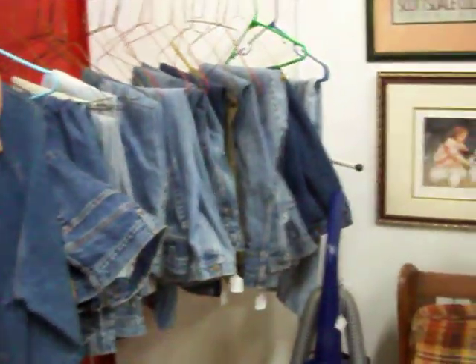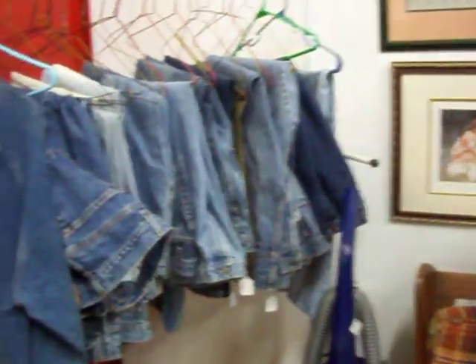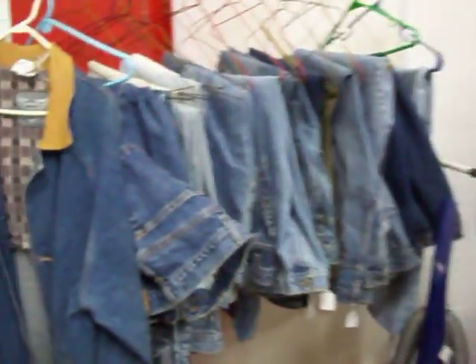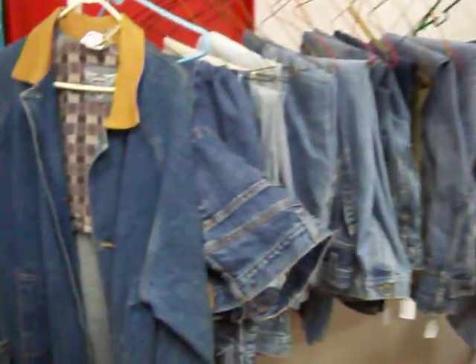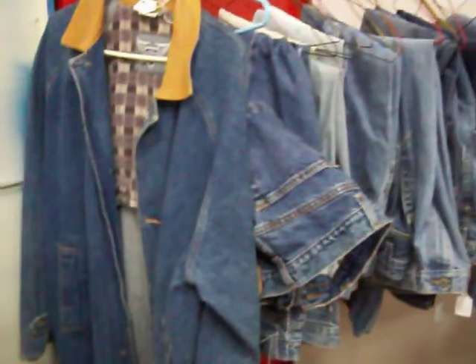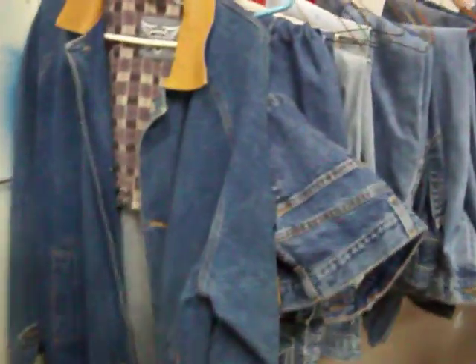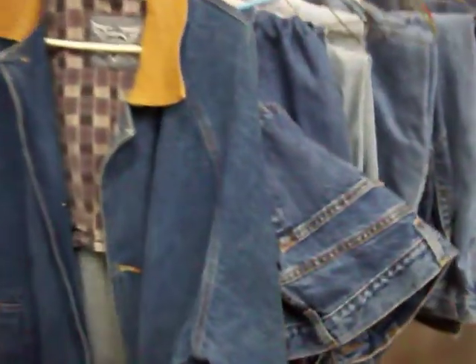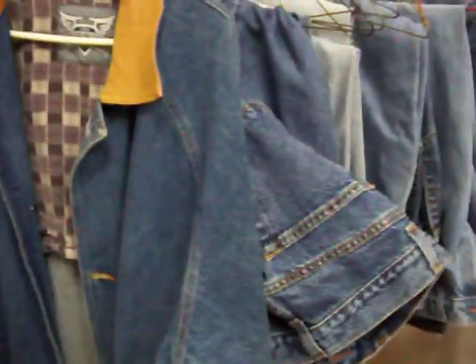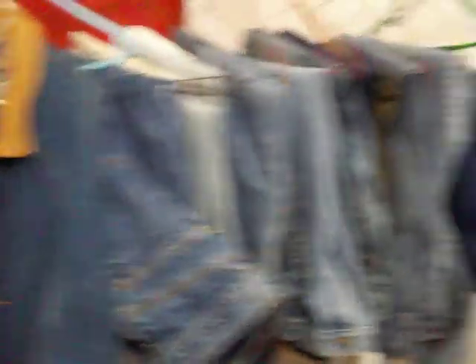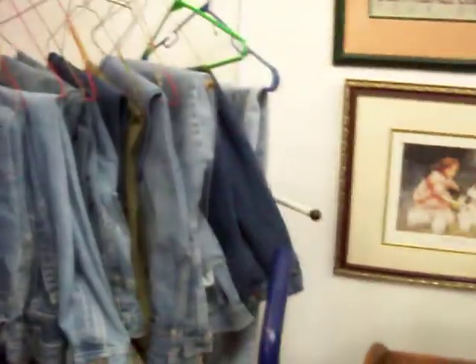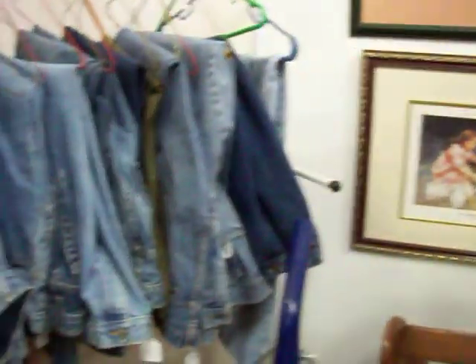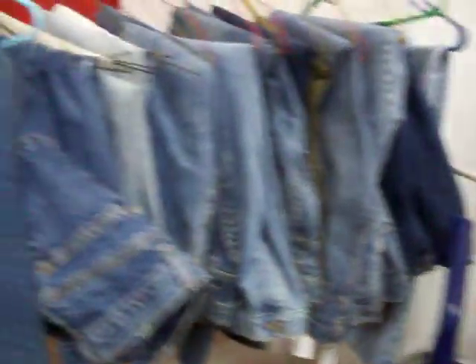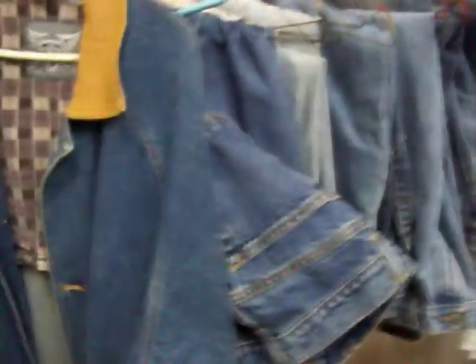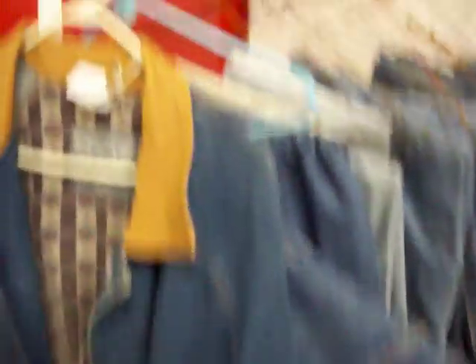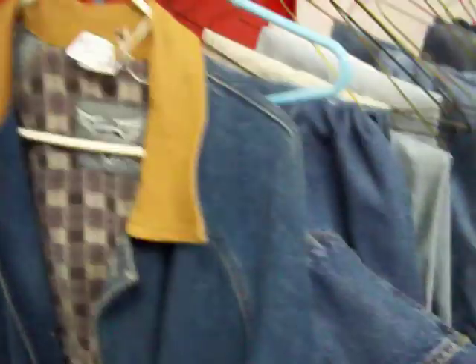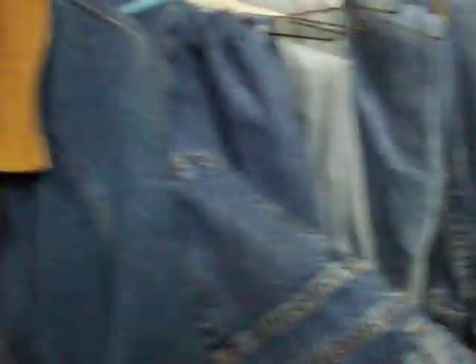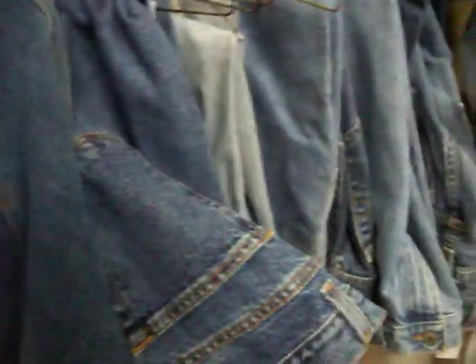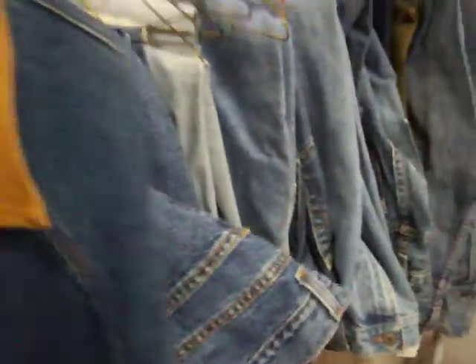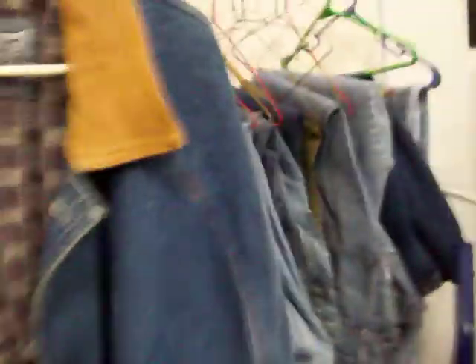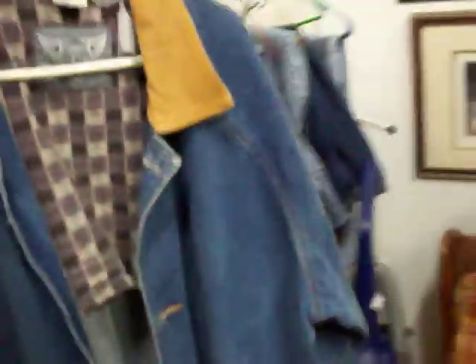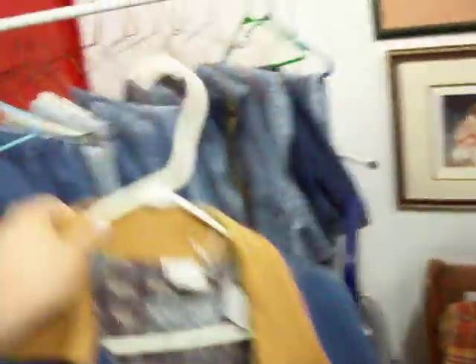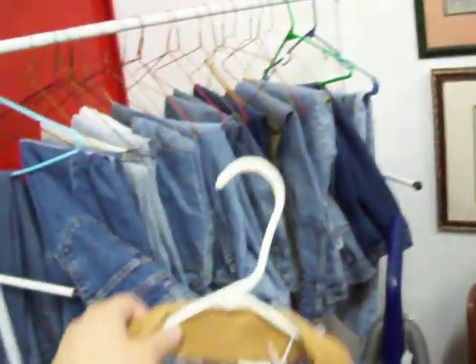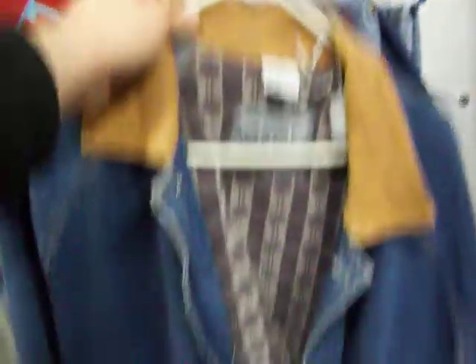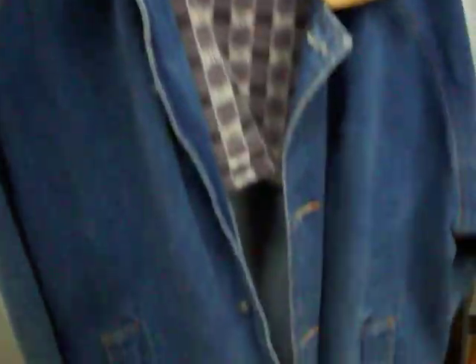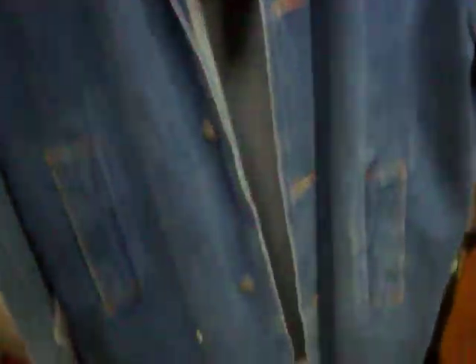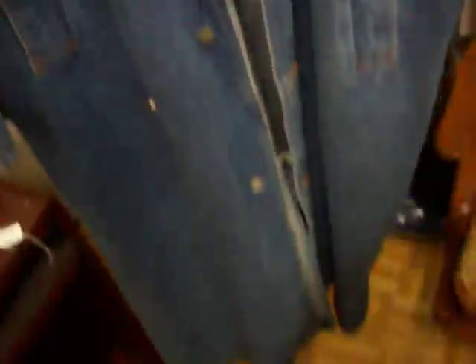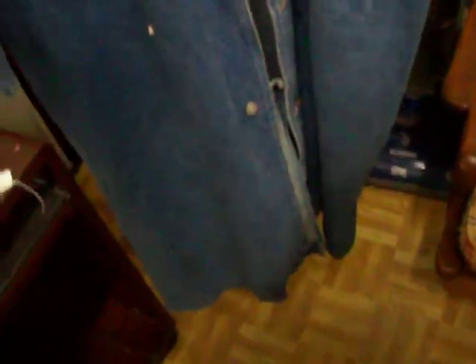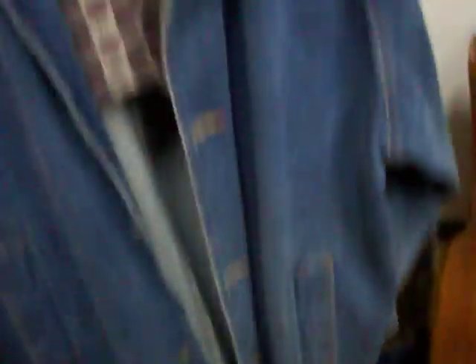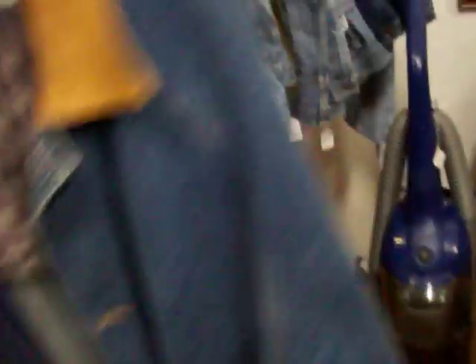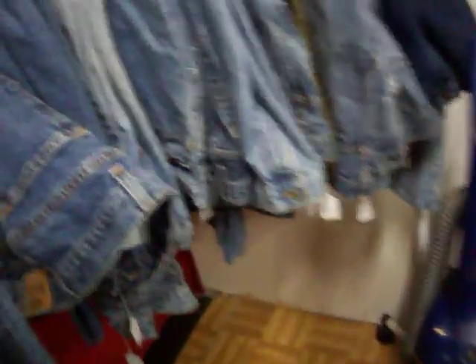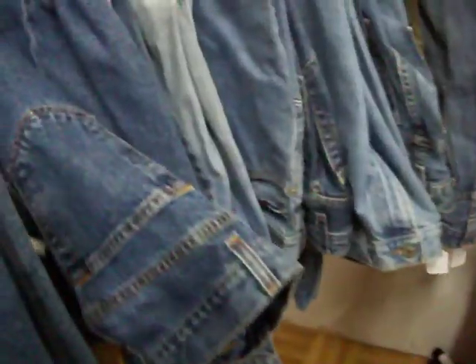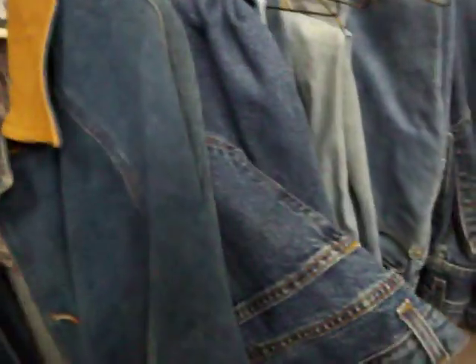Women's blue jeans for sale, various sizes, ranging from $5 to $7.50. Also have this very nice women's denim coat. It is a size large and it is $20.